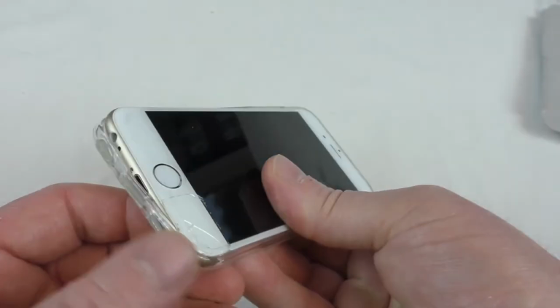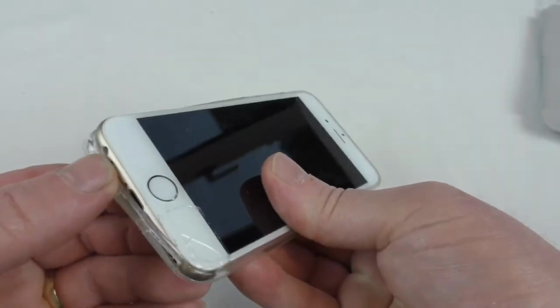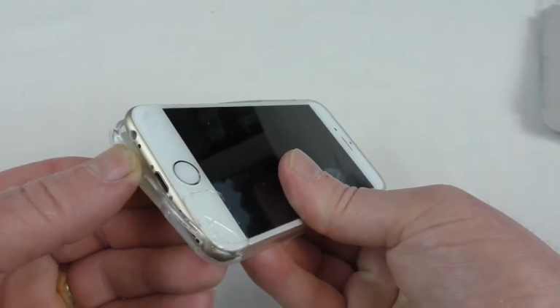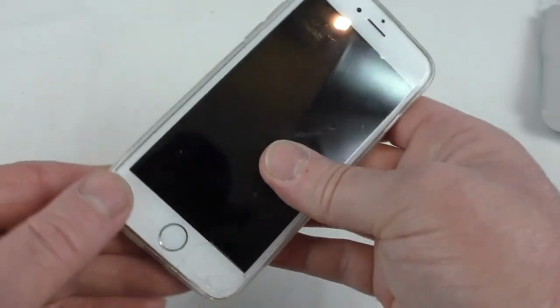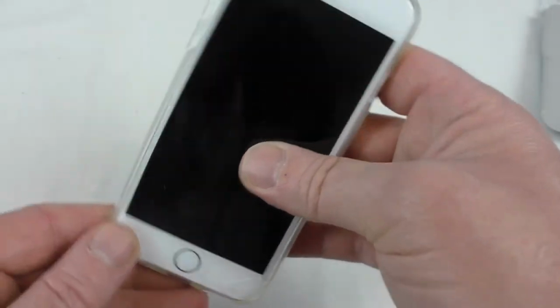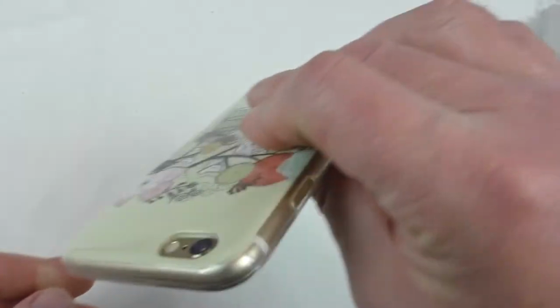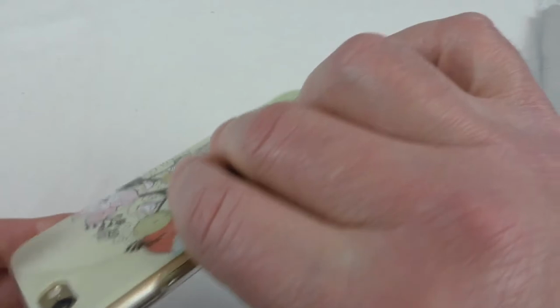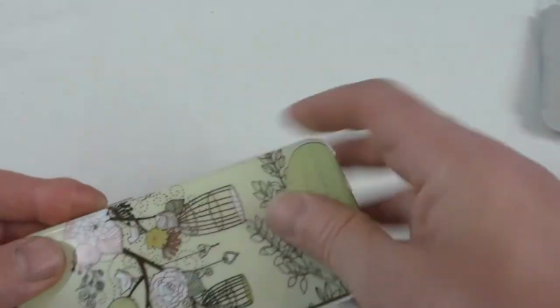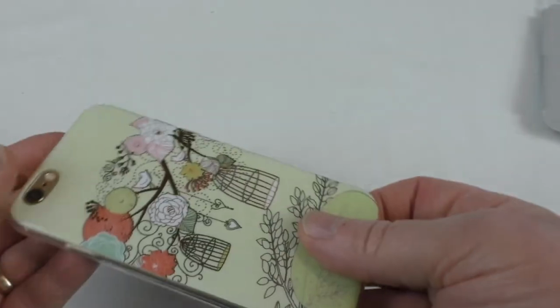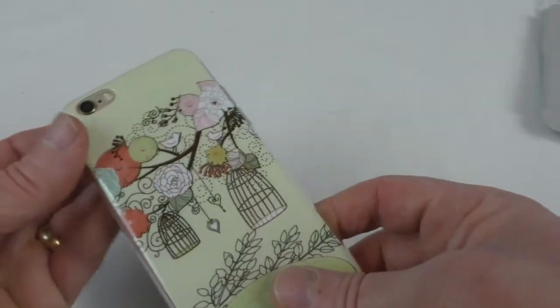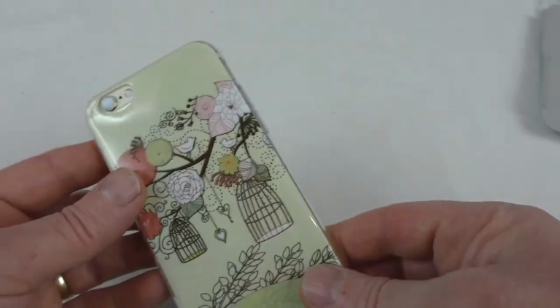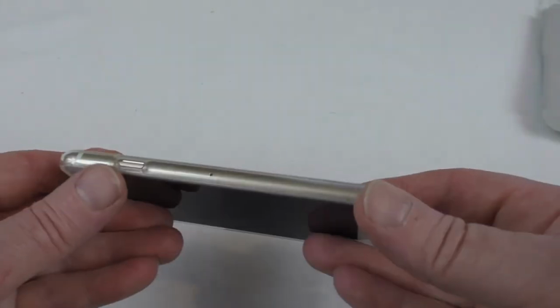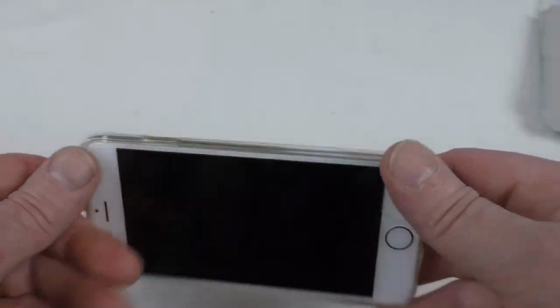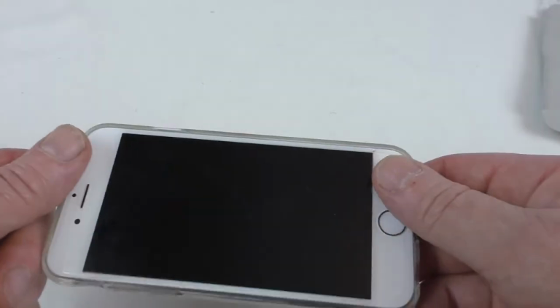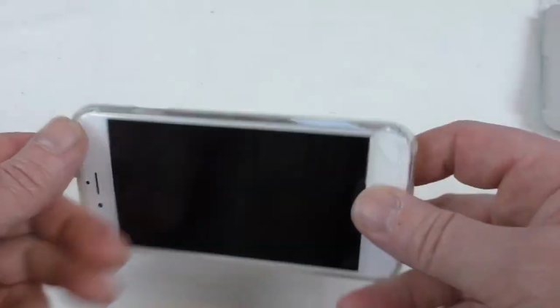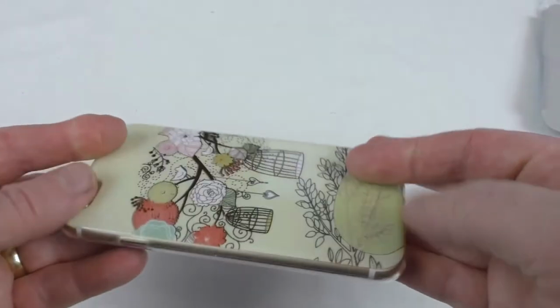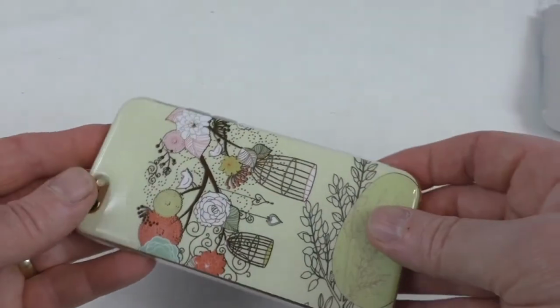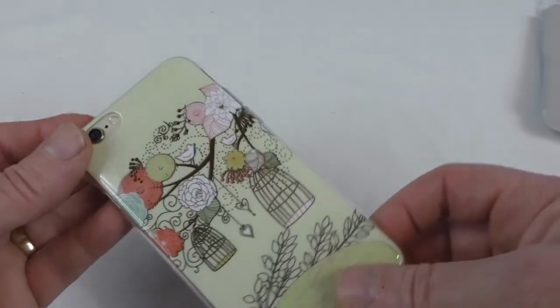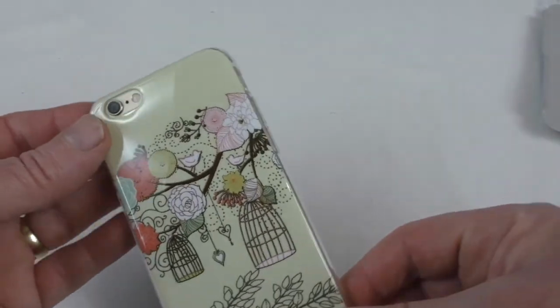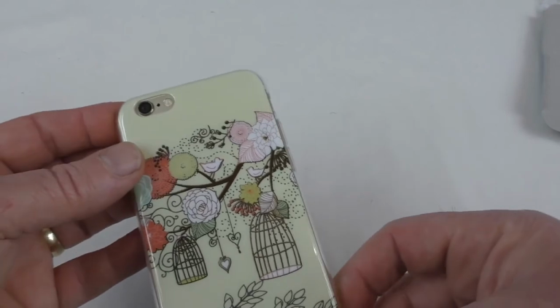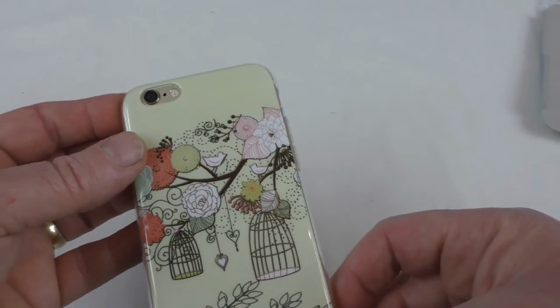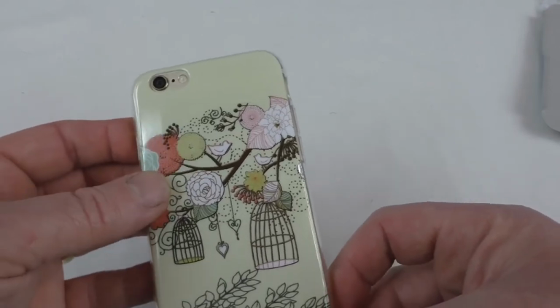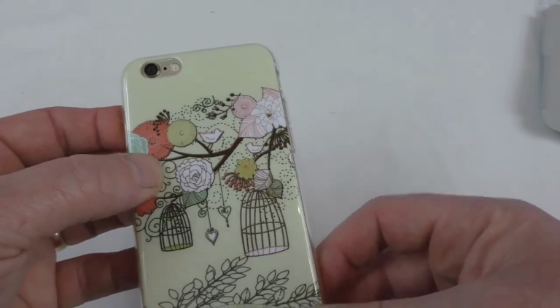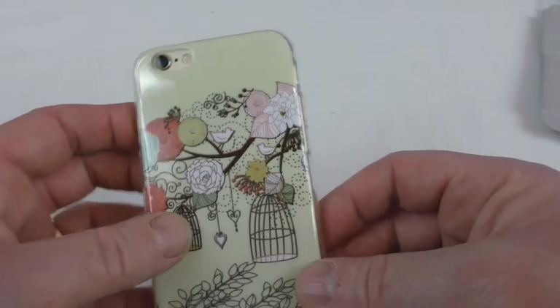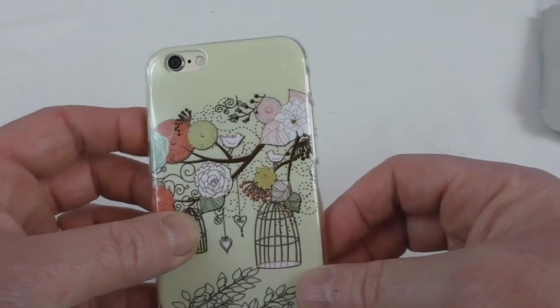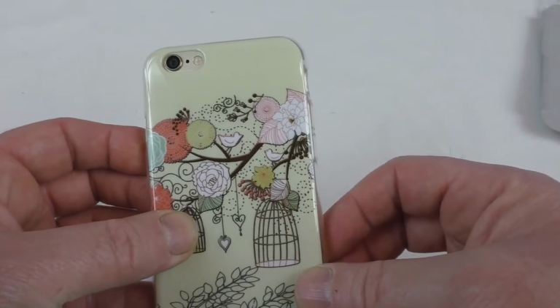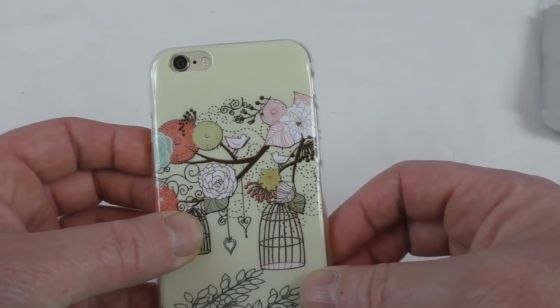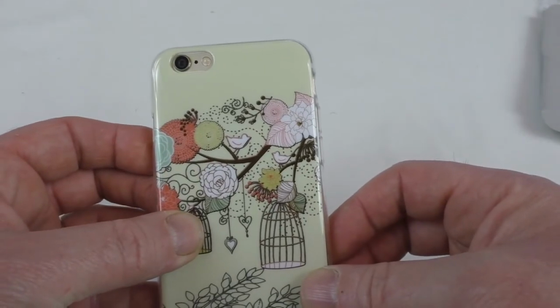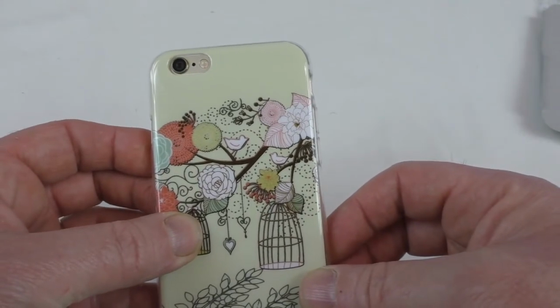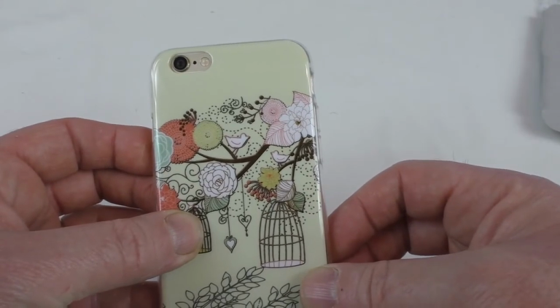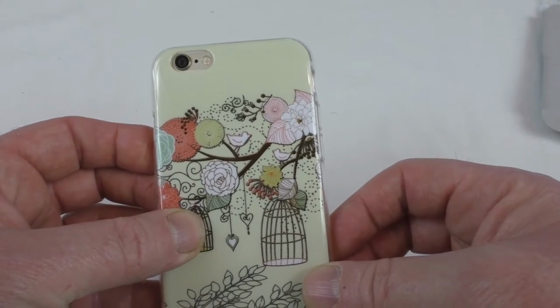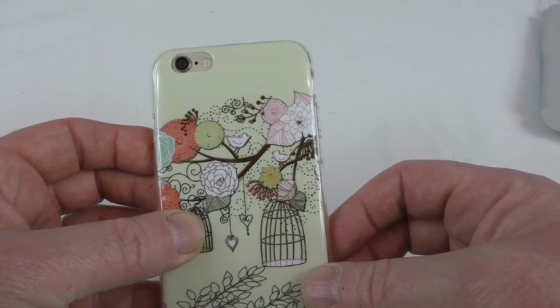They're easy to get on and off so it's not going to cause any problems with that. Anyway, there you go guys — that's the iPhone 6 case from YuKarin. Big thank you to them for sending it out for review, and I'll see you guys in the next video. Cheers!